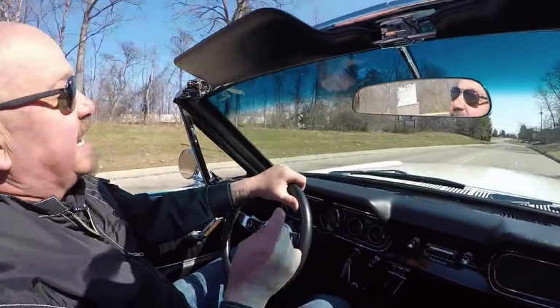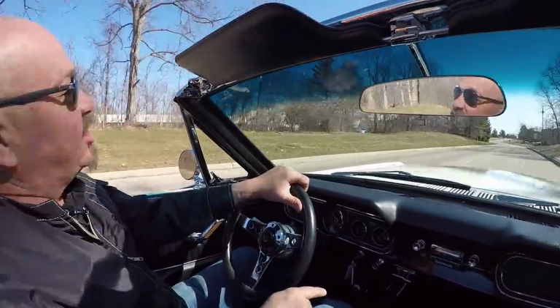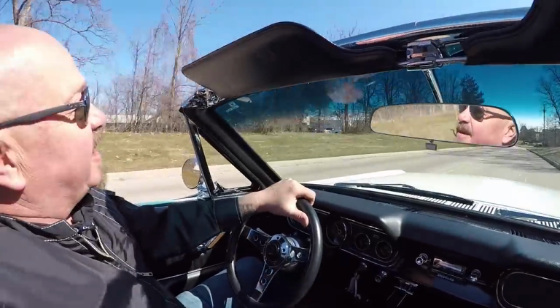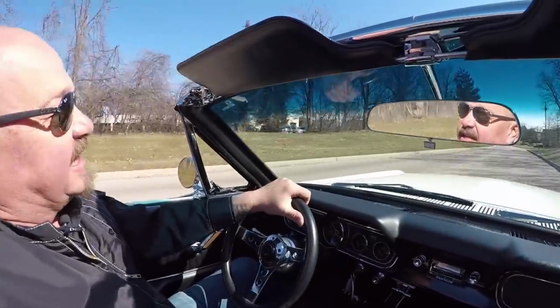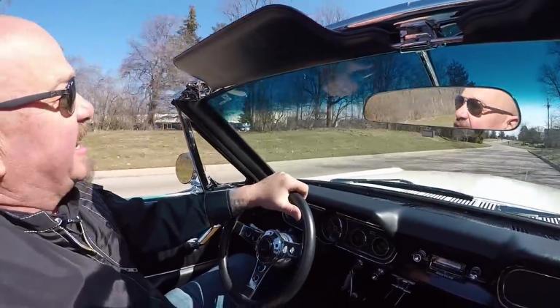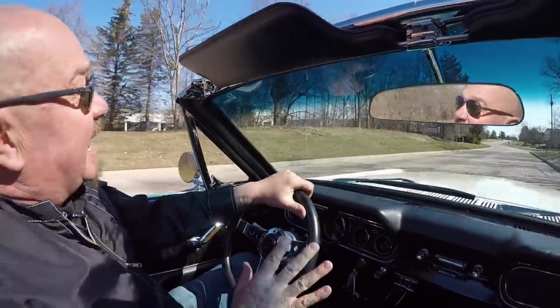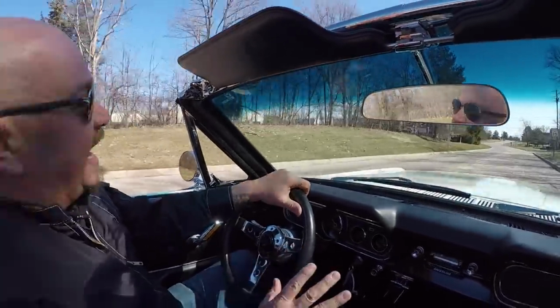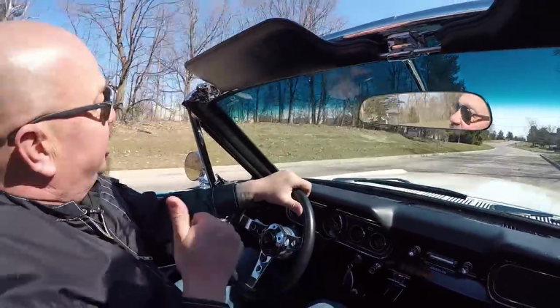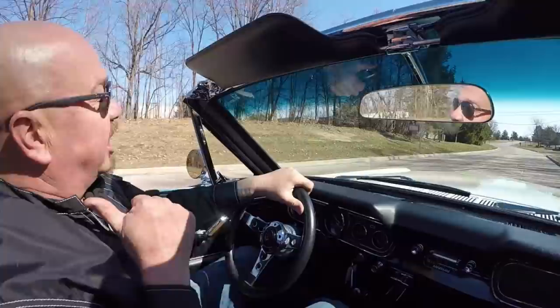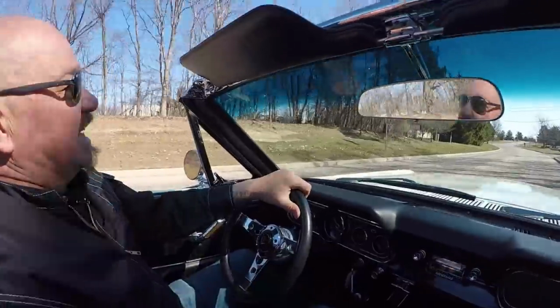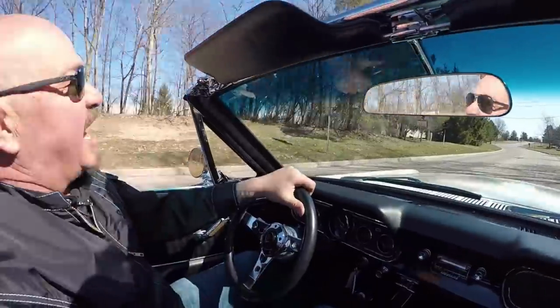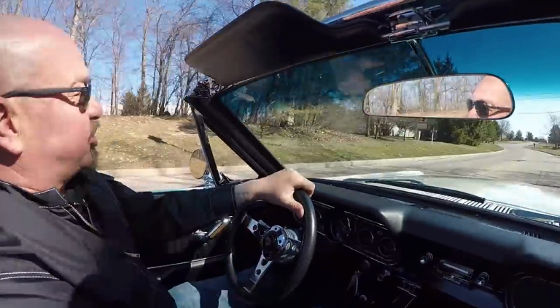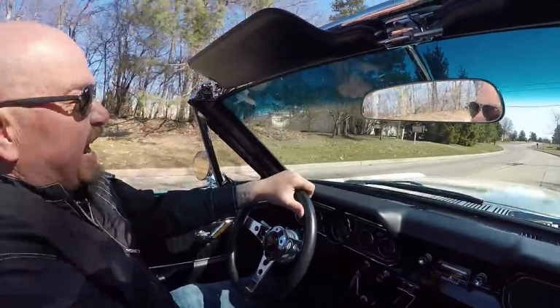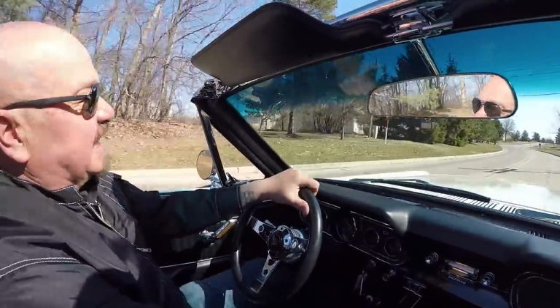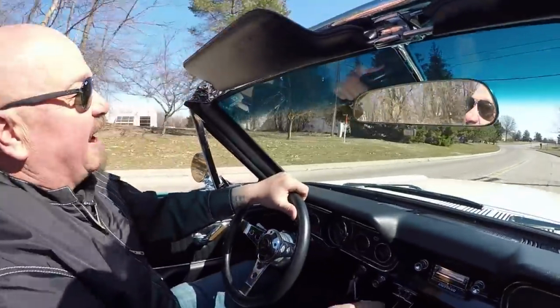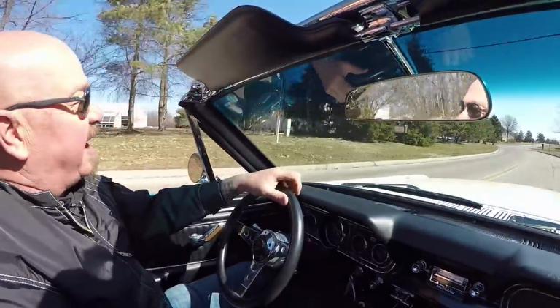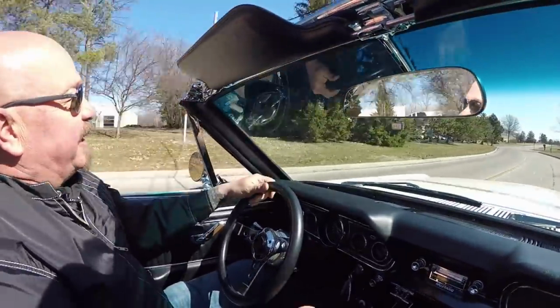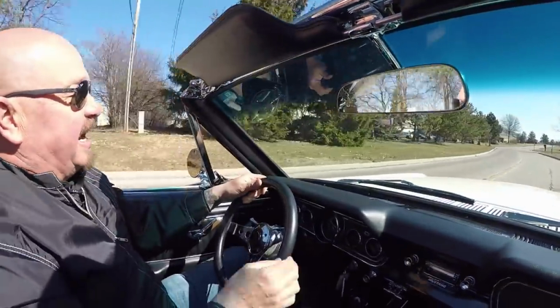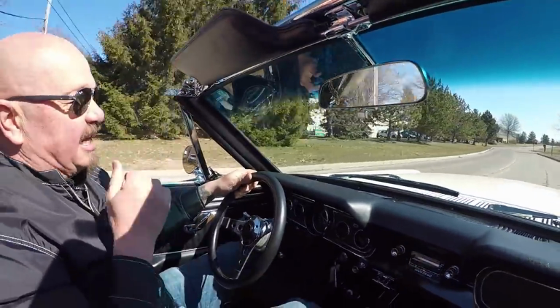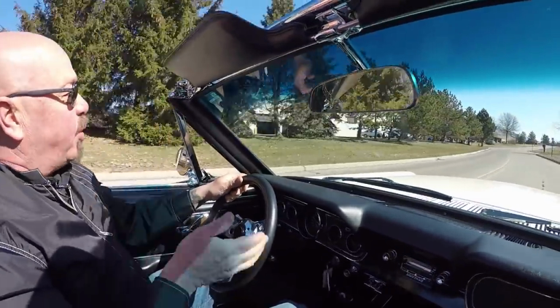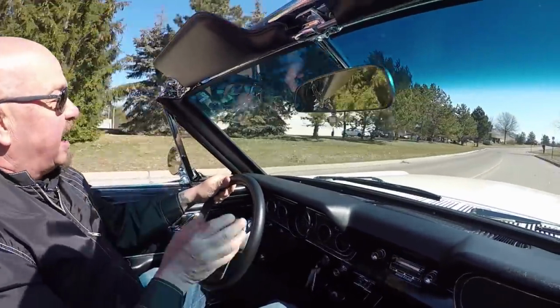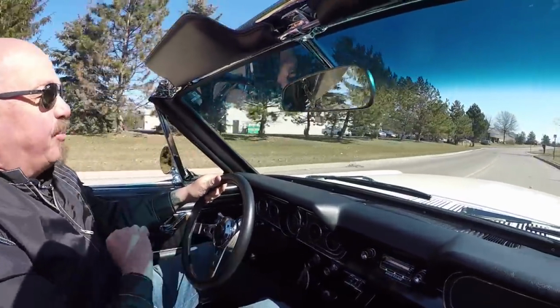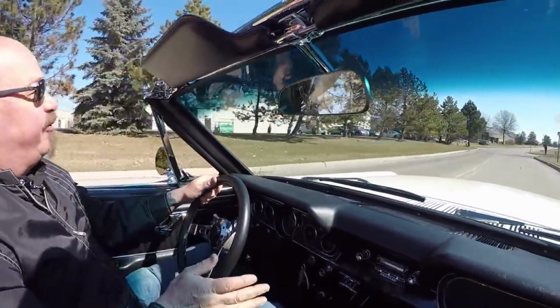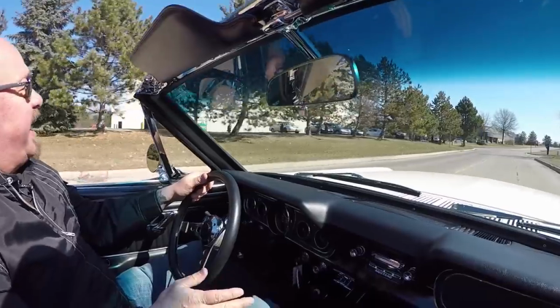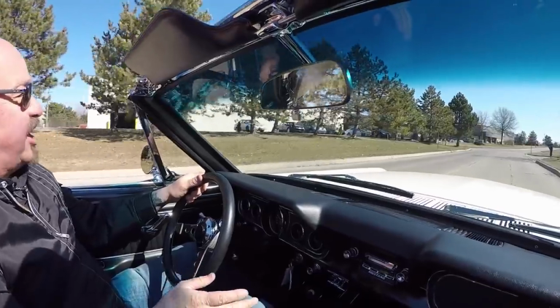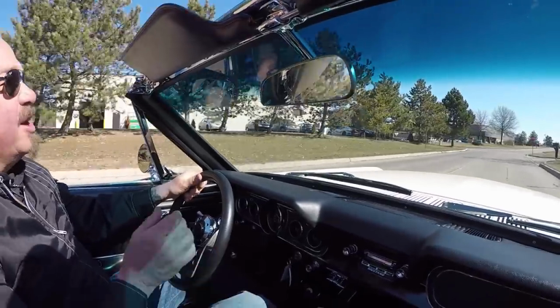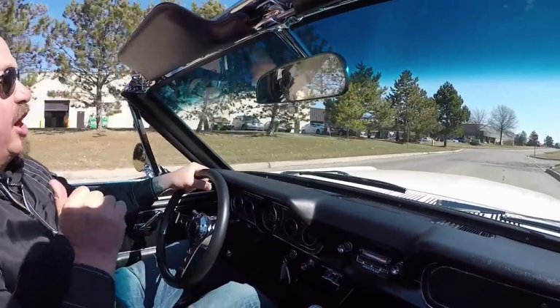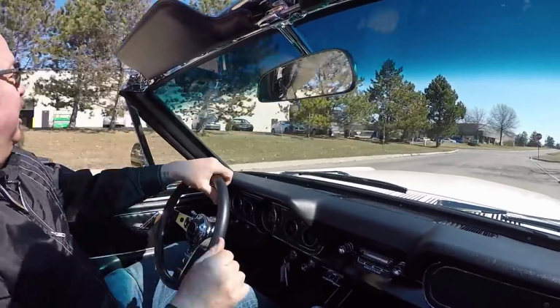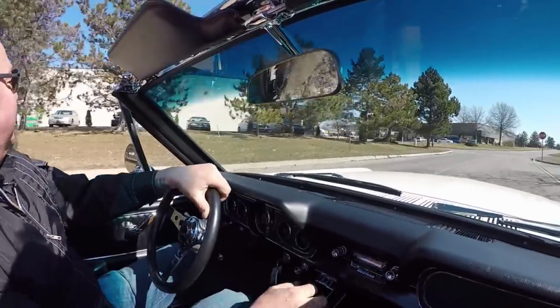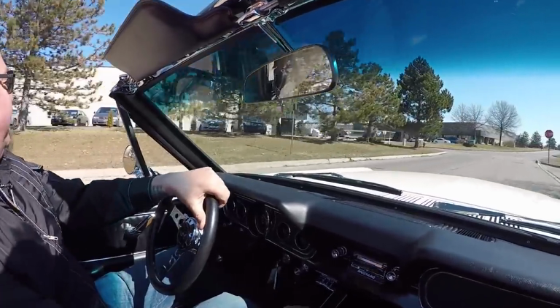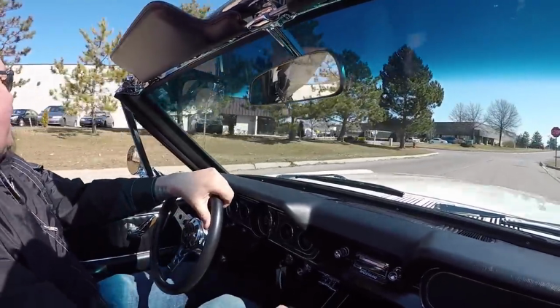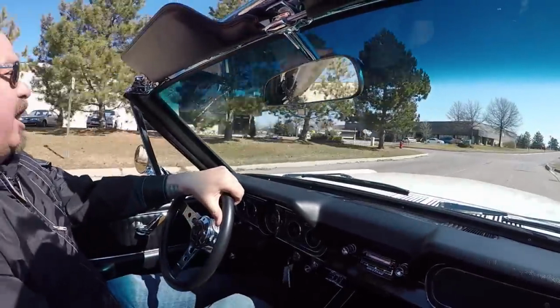Now this little Mustang is not going to last long. It sounds great. It's got a five speed in it — it's quick, beautiful paint job. You're going to love it. Give Tom a call.